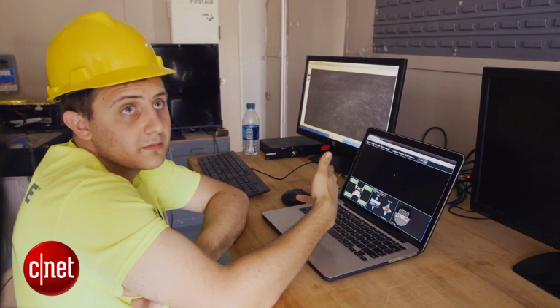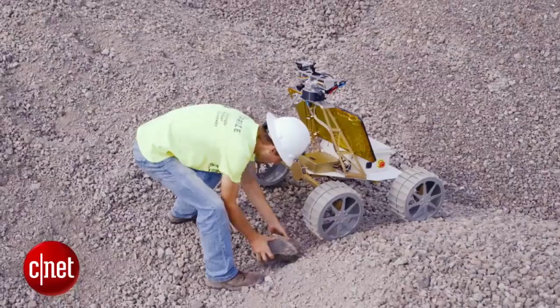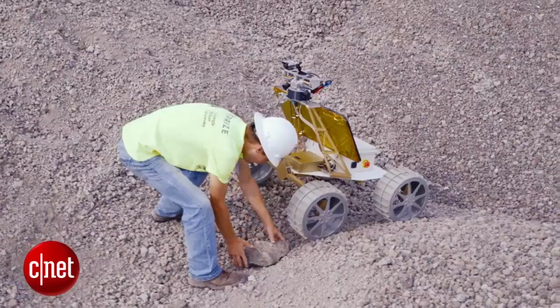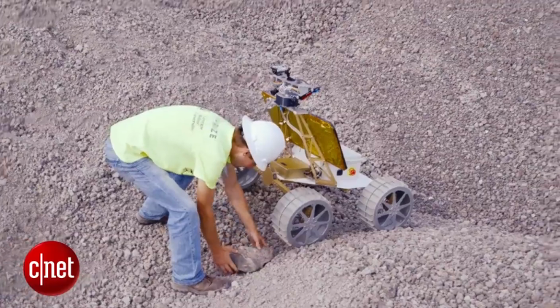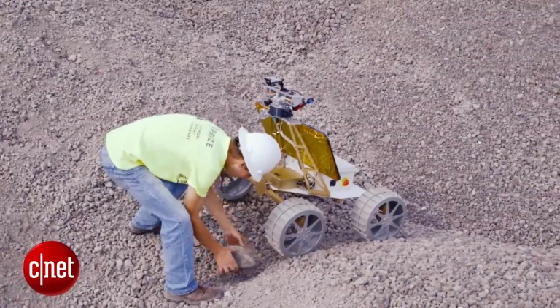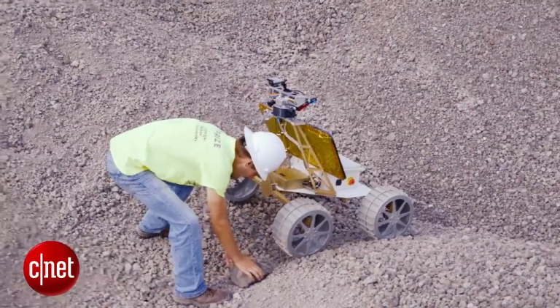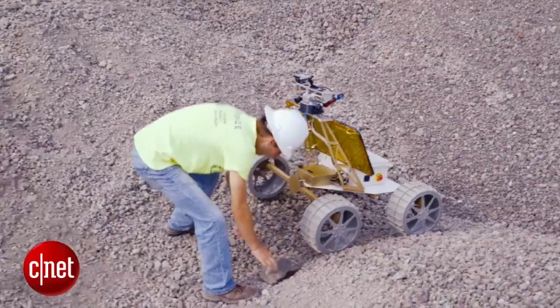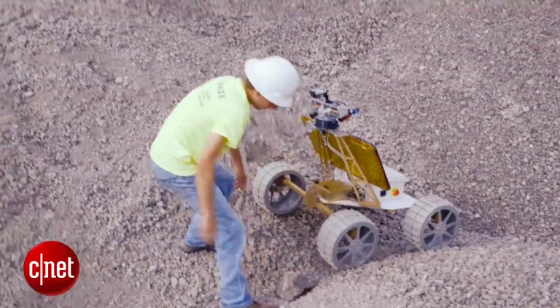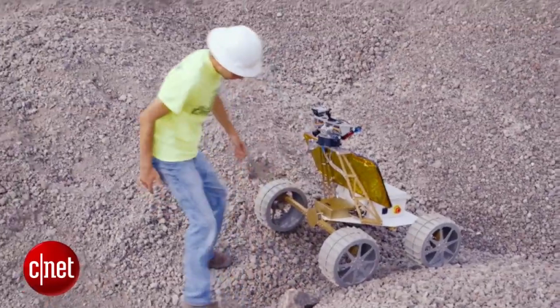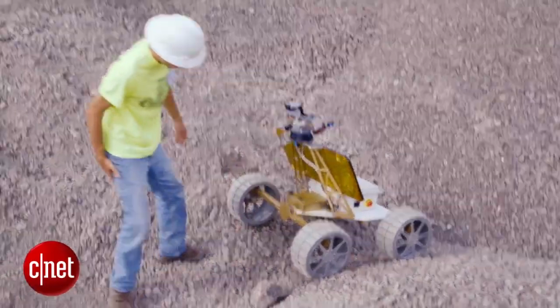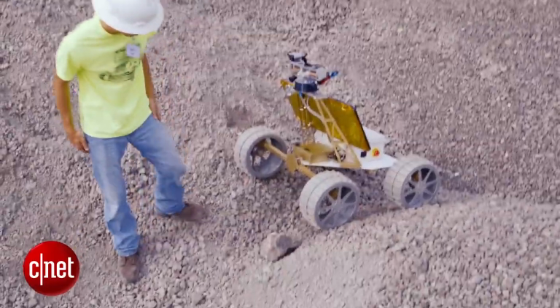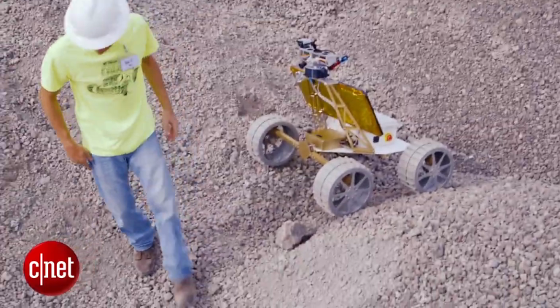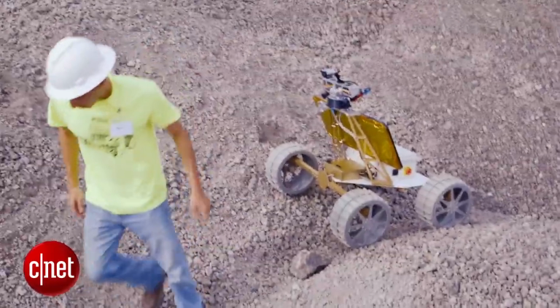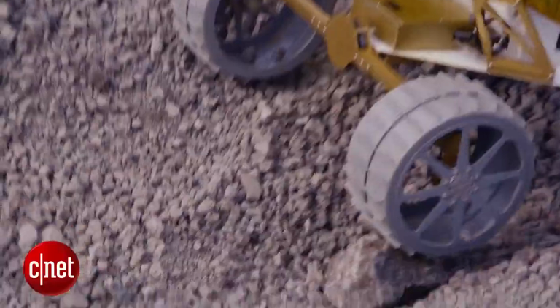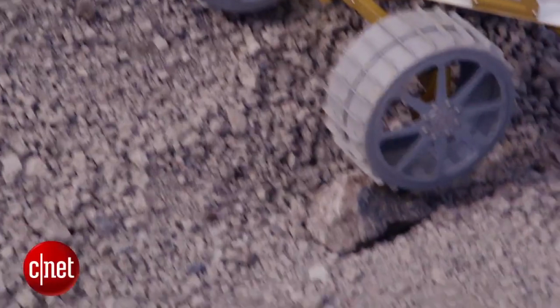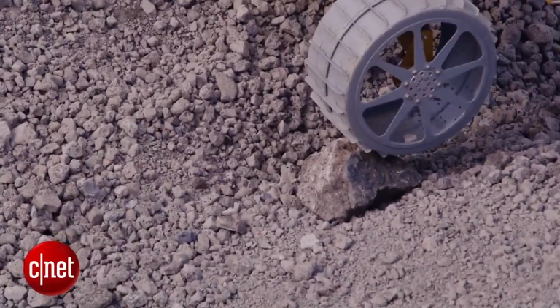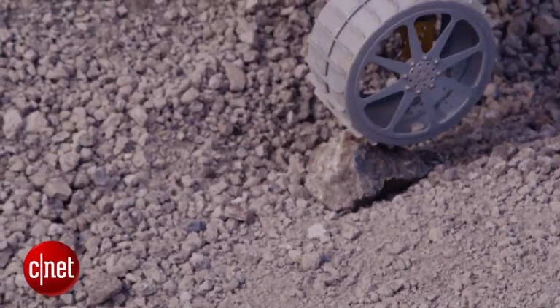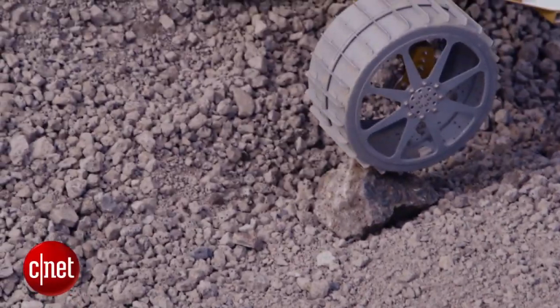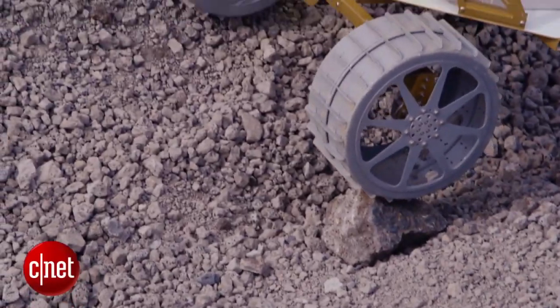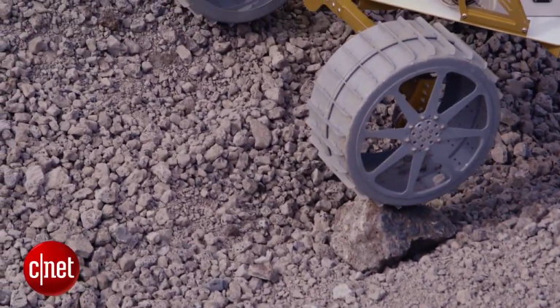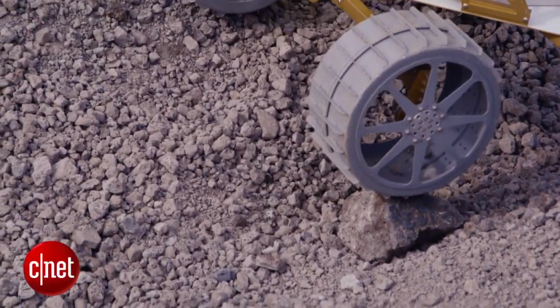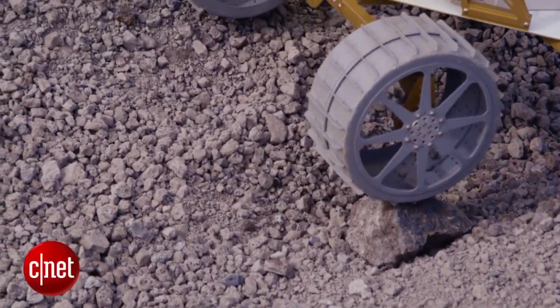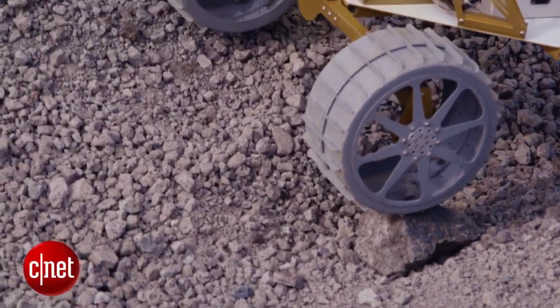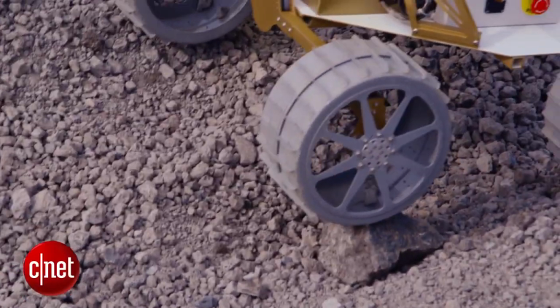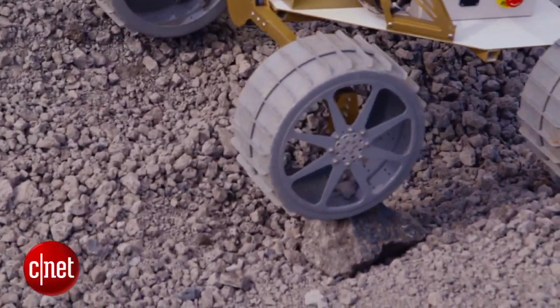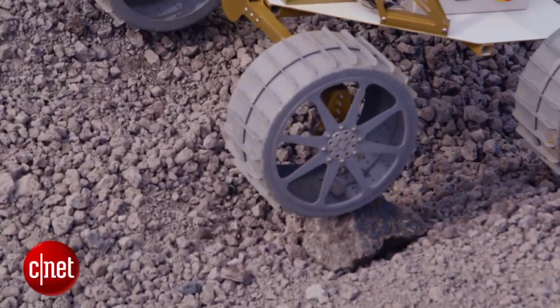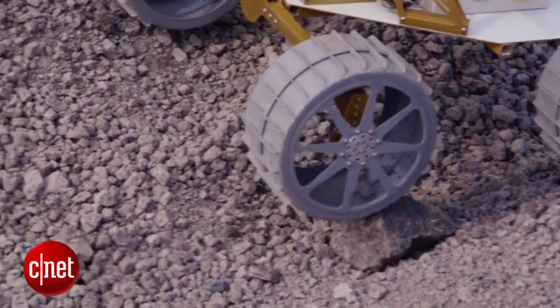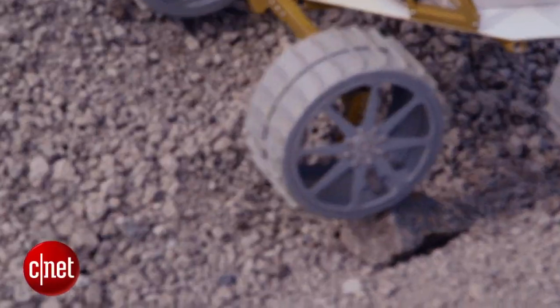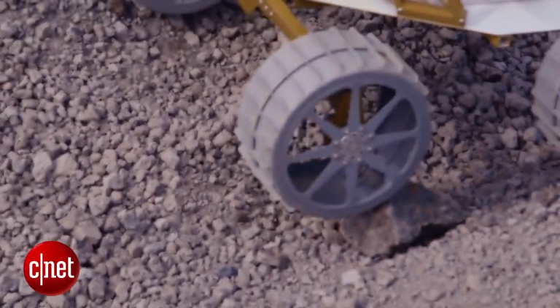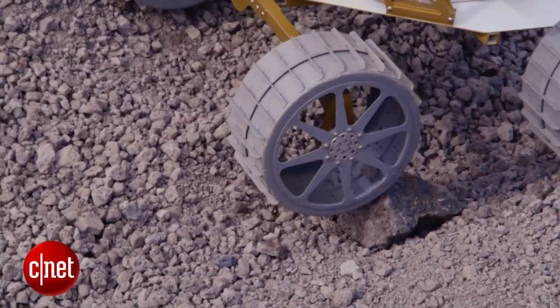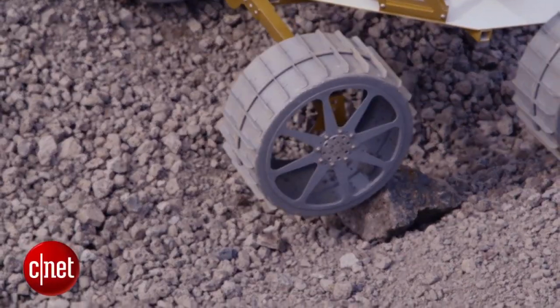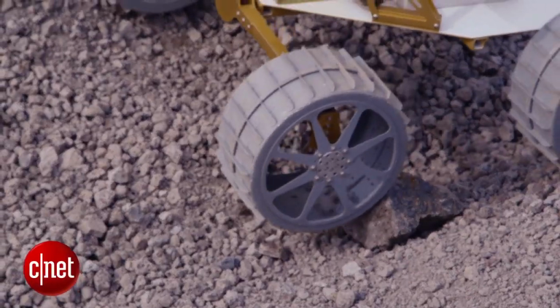The rover has a suspension that allows it to drive at low speeds very capably. It's a single pivot suspension — one pivot up front, and then all of the rest of the suspension is fixed.